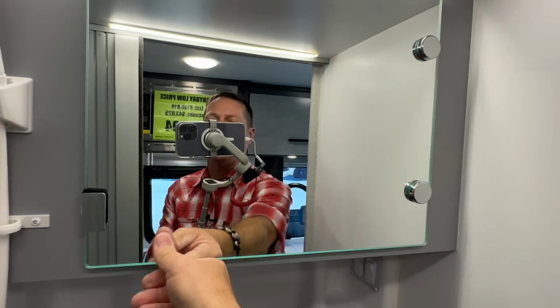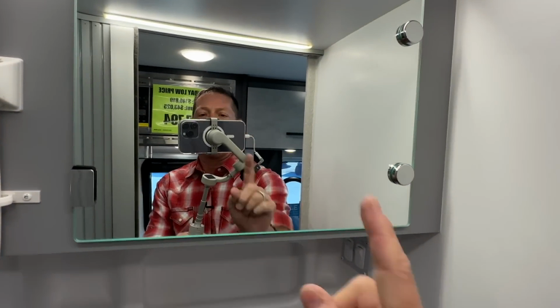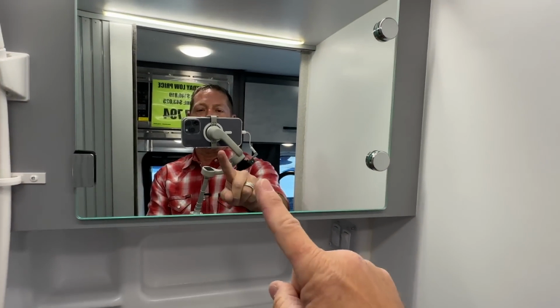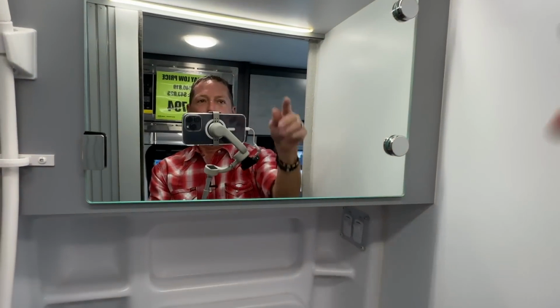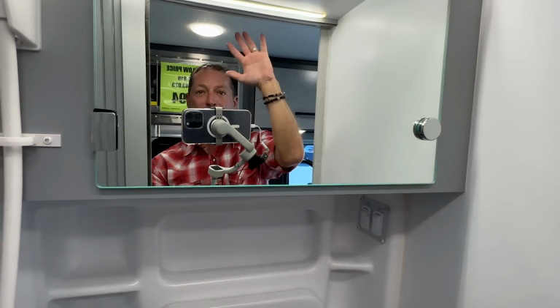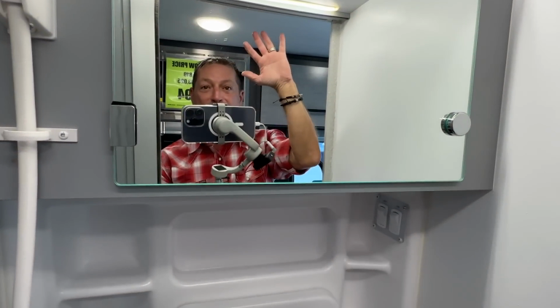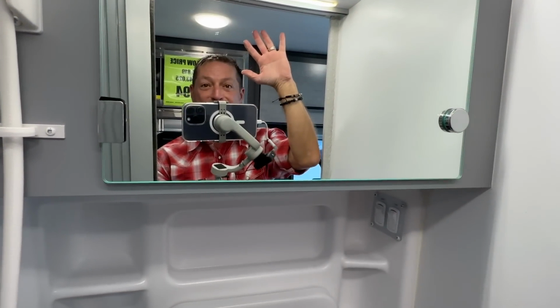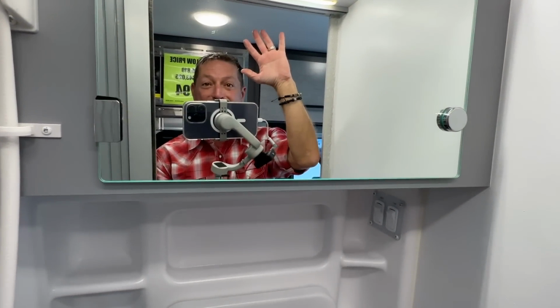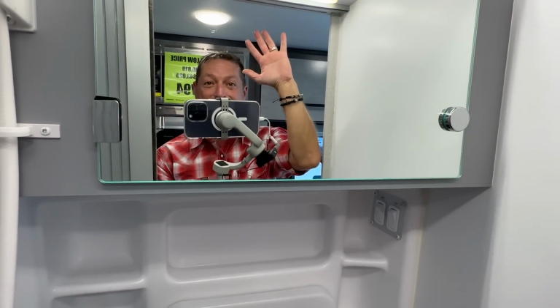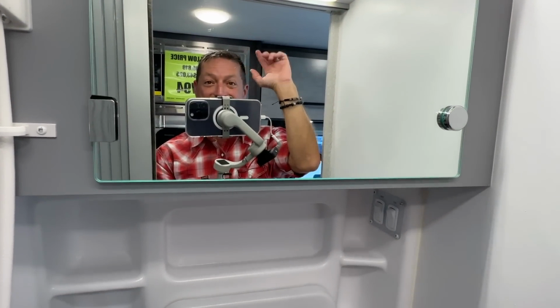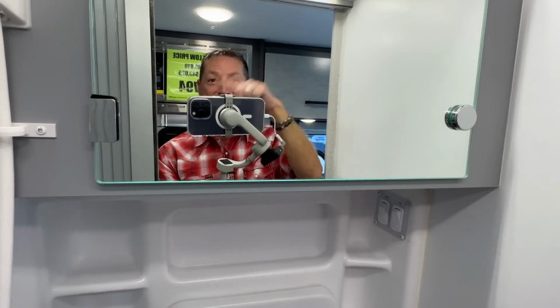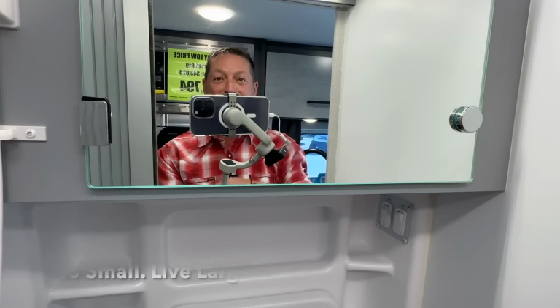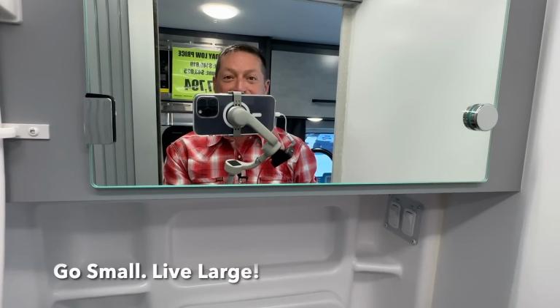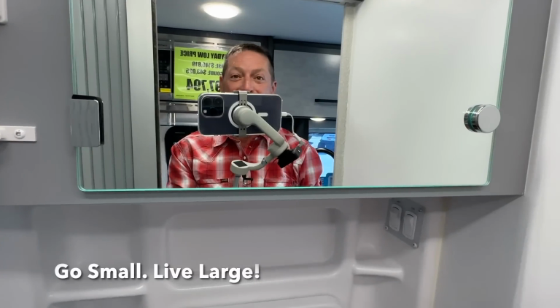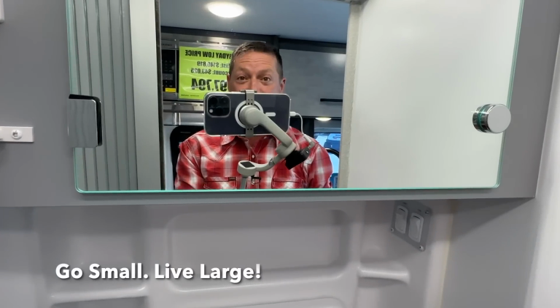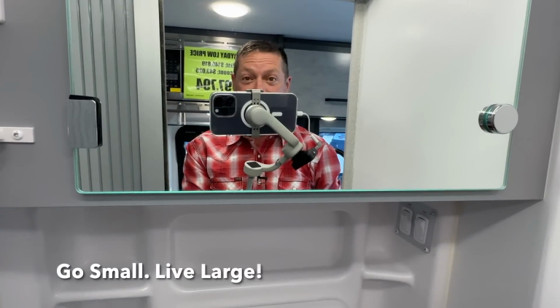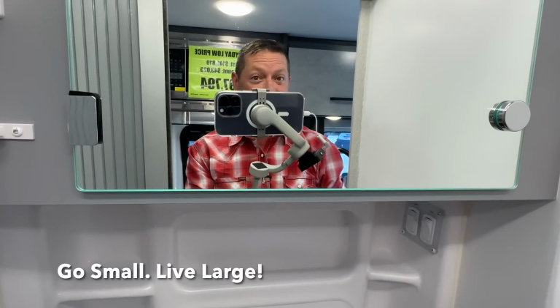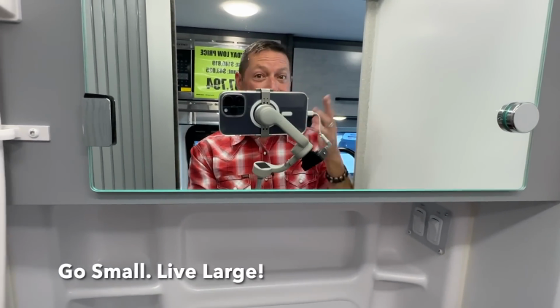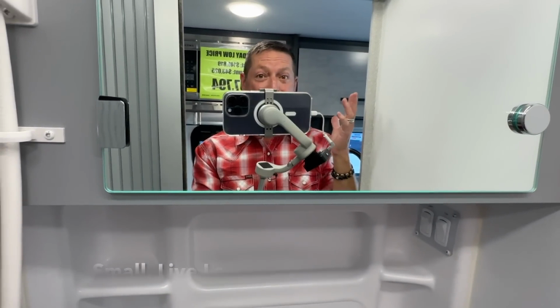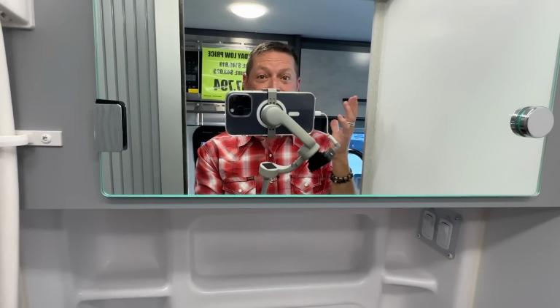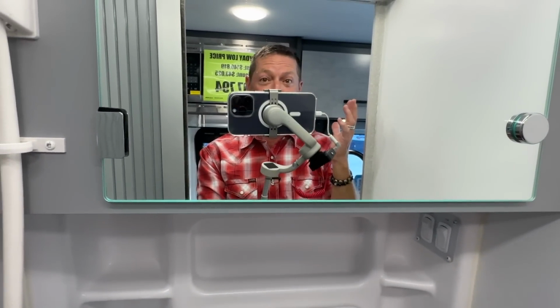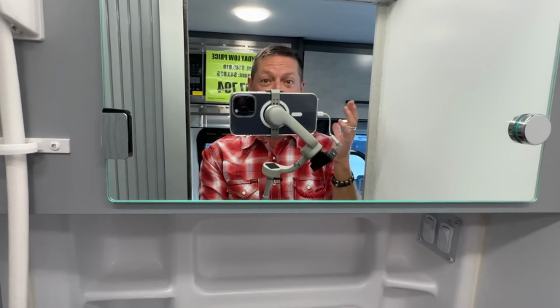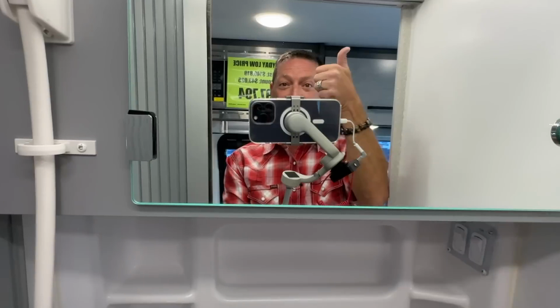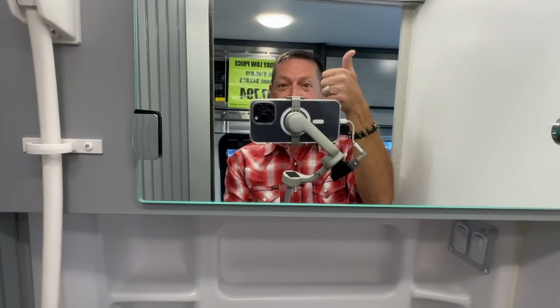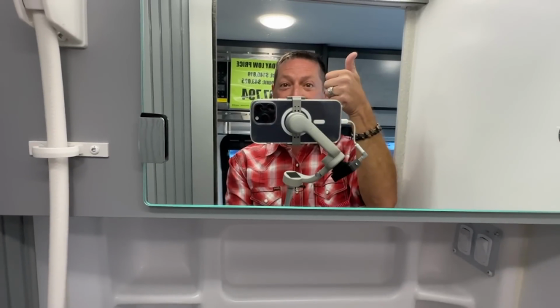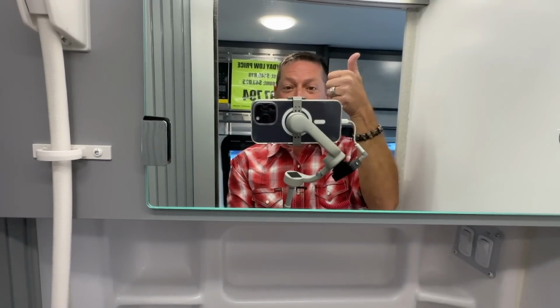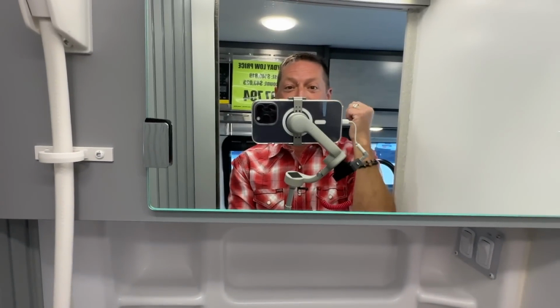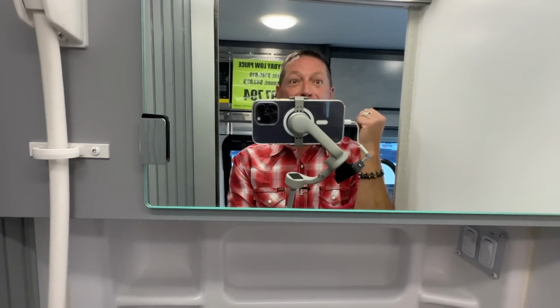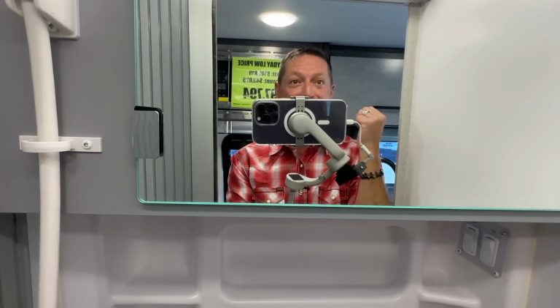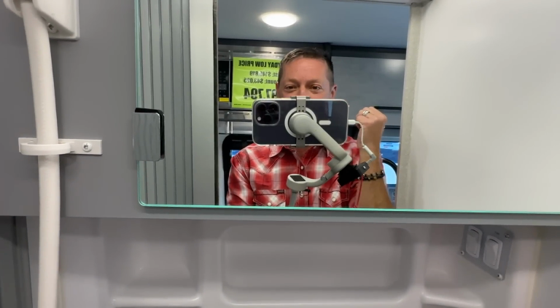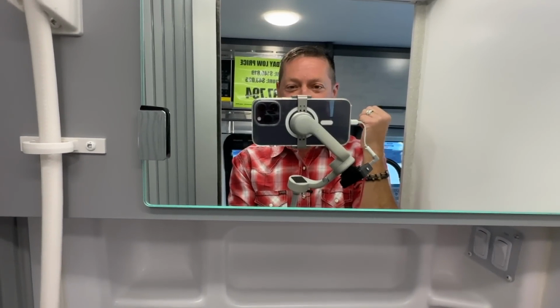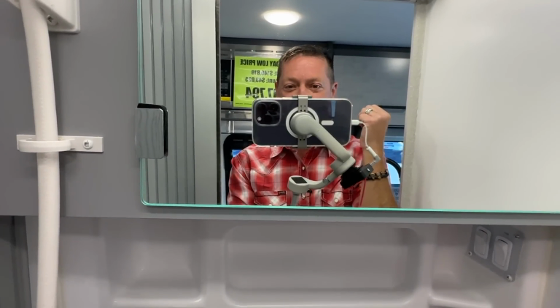If we're meeting for the first time, howdy — my name is Scott. Welcome to my YouTube channel, Go Small Live Large, all about the camper van travel experience. Give us a thumbs up if you're learning something. I really like this floor plan — what about you?